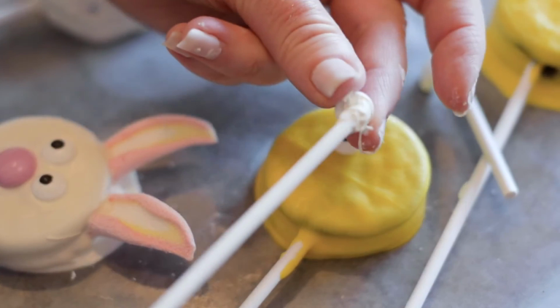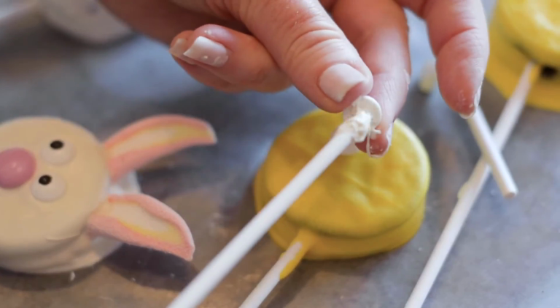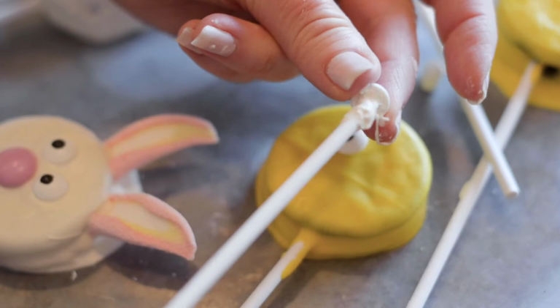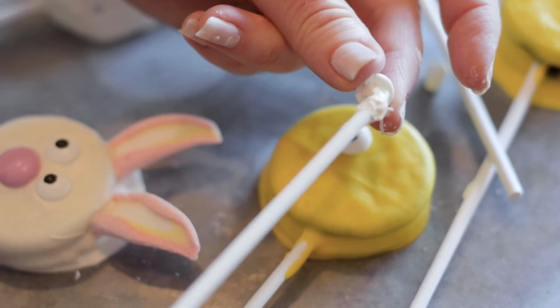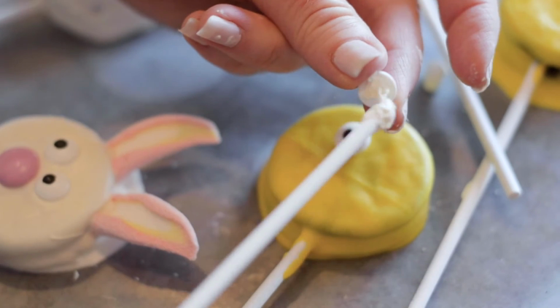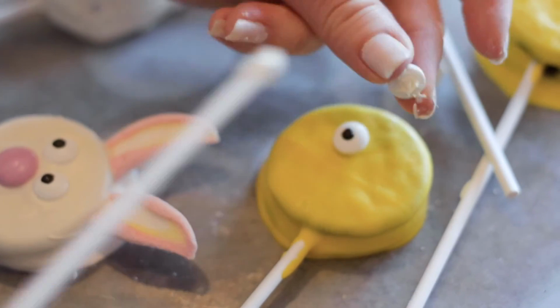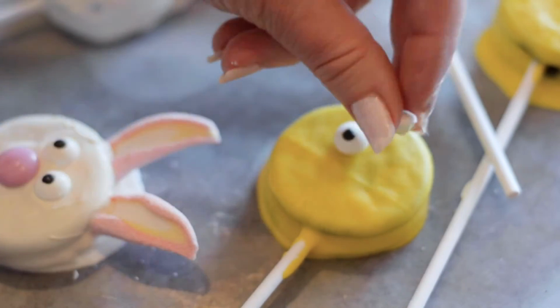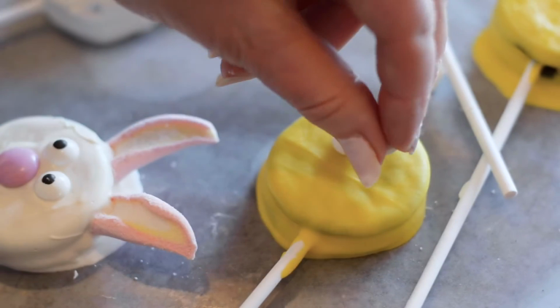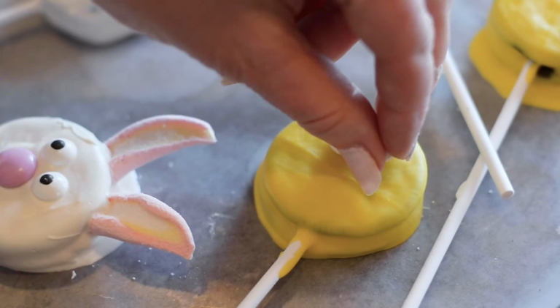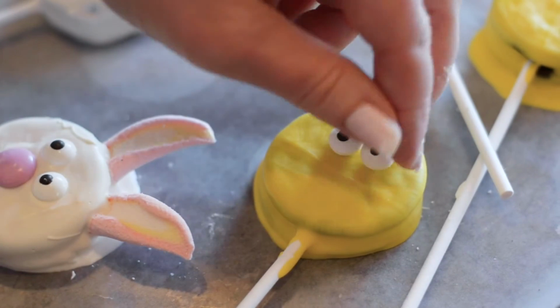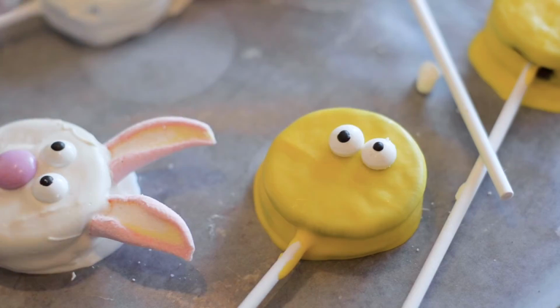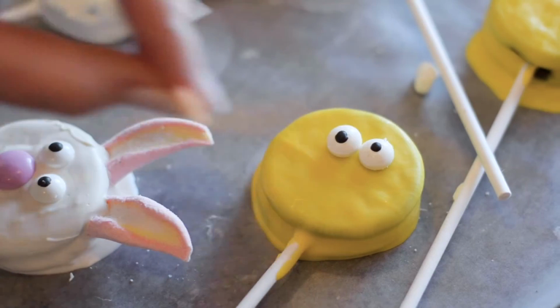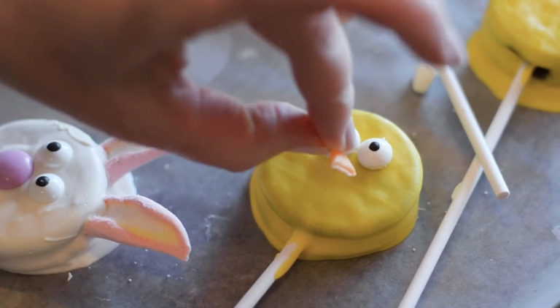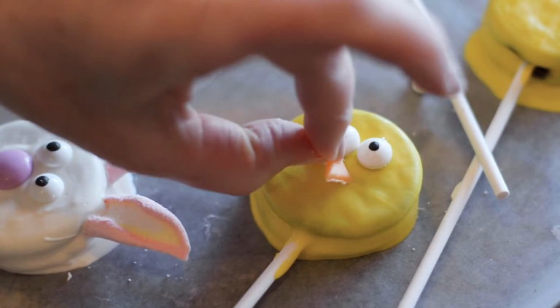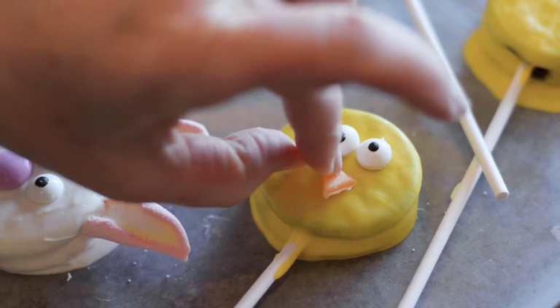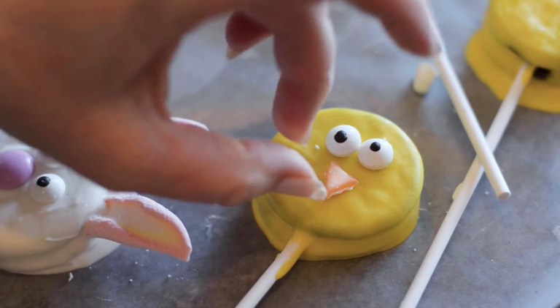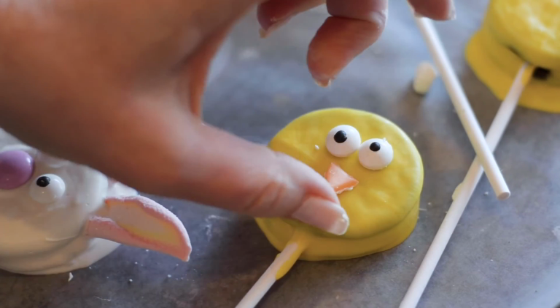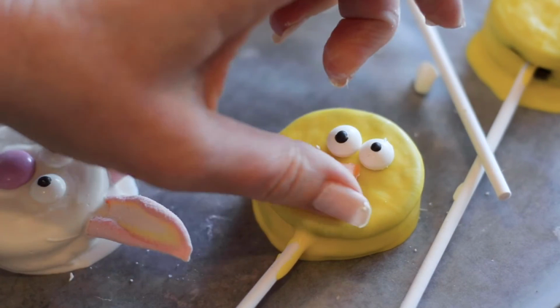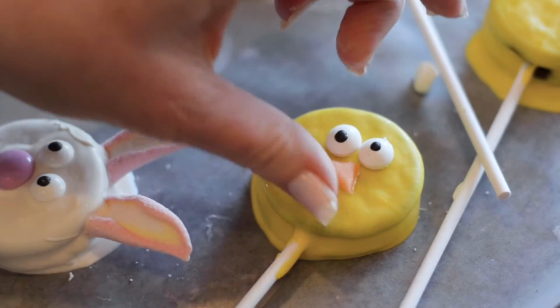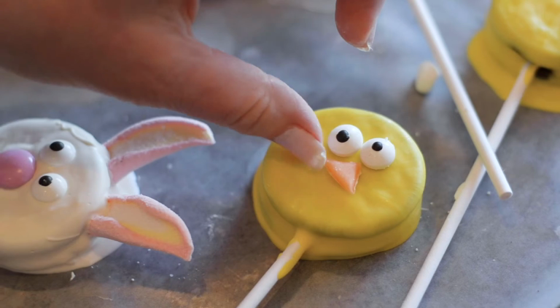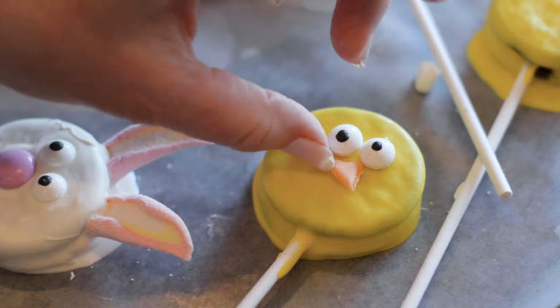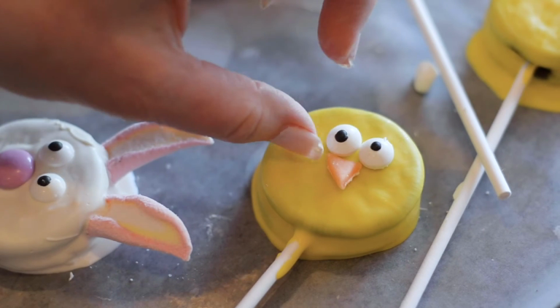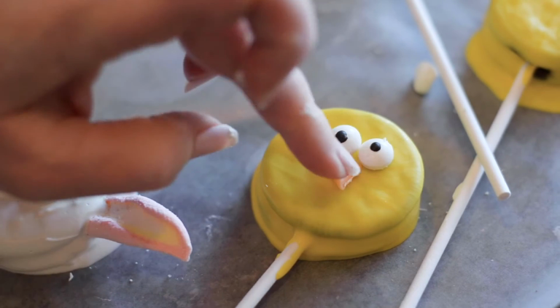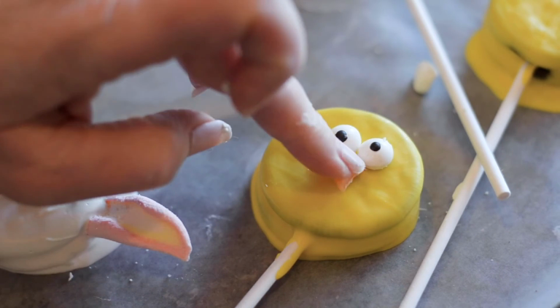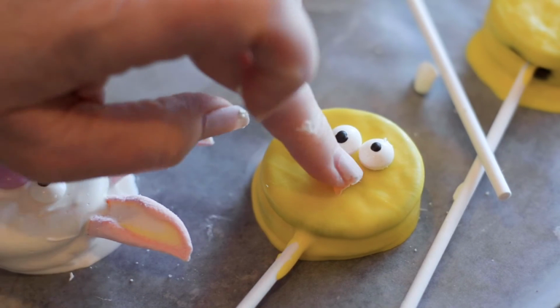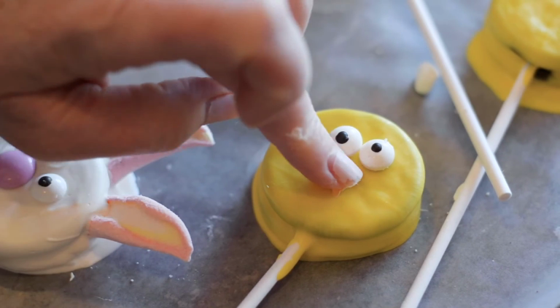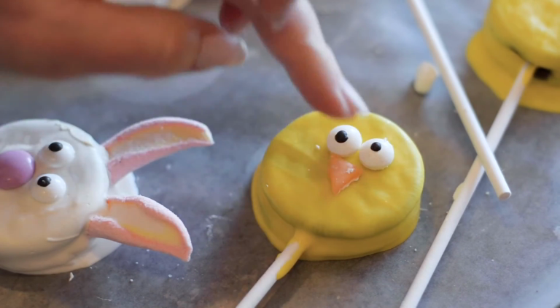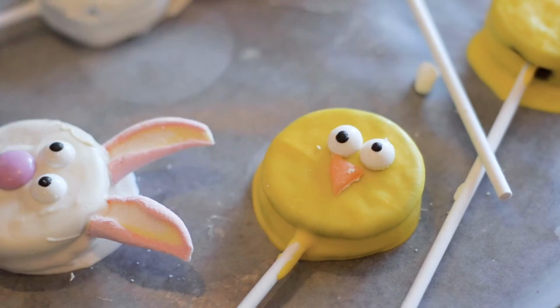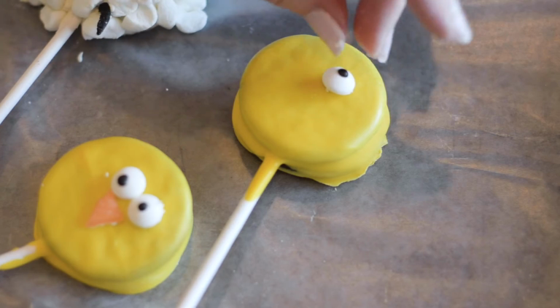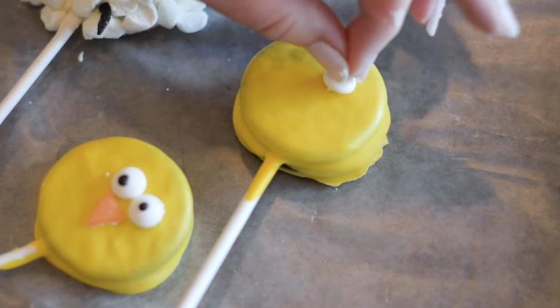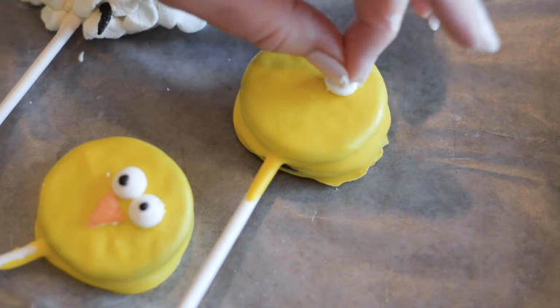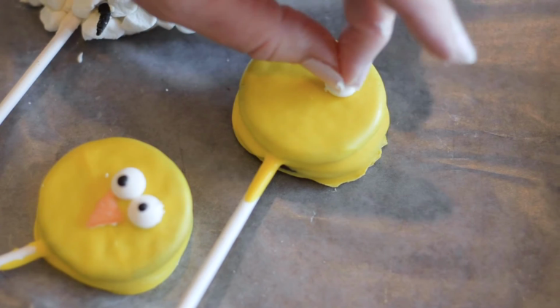In order to put our little chick's eyes and beaks on we're just going to use some of that liquid candy to place them on there.